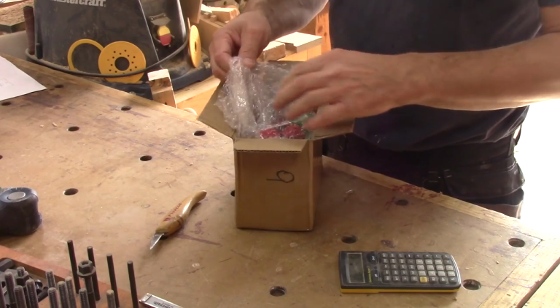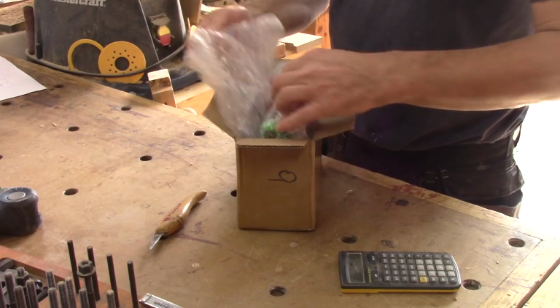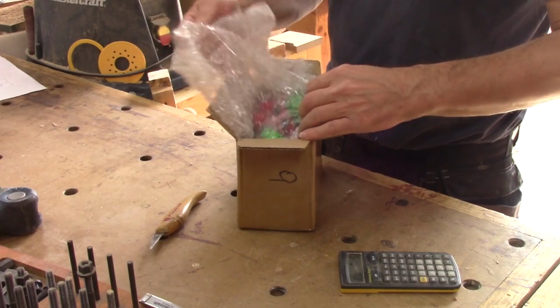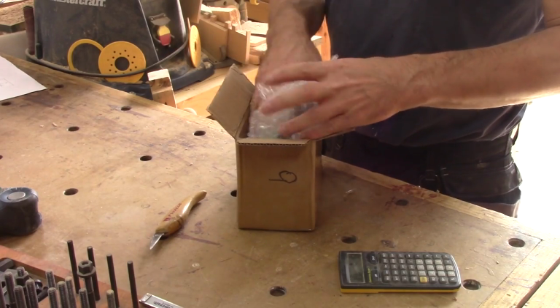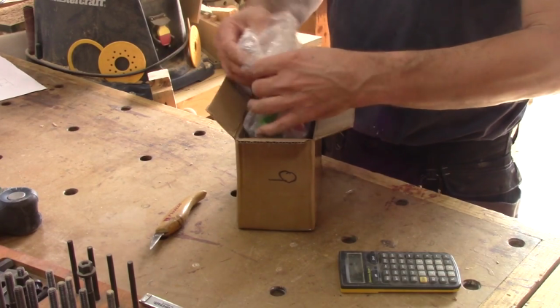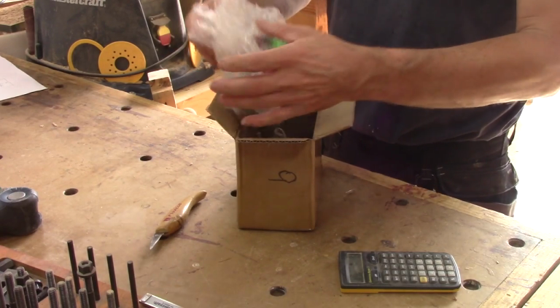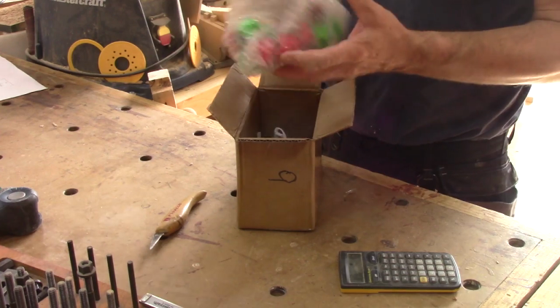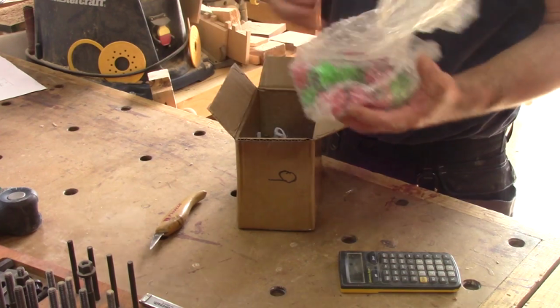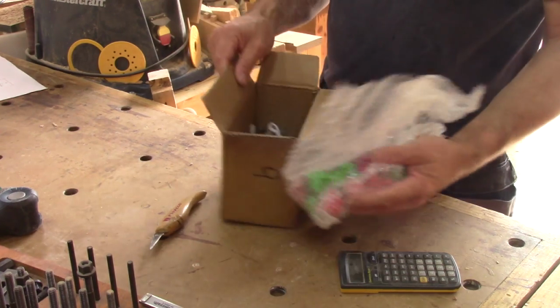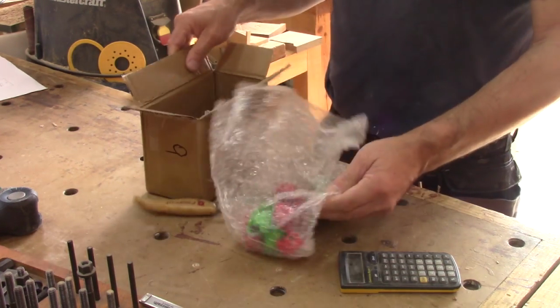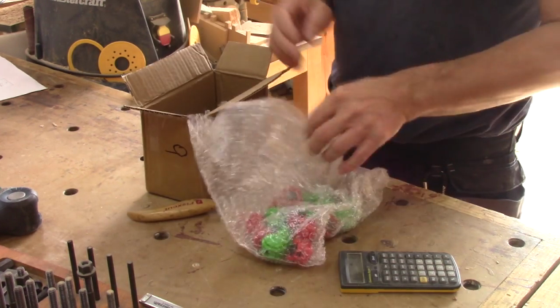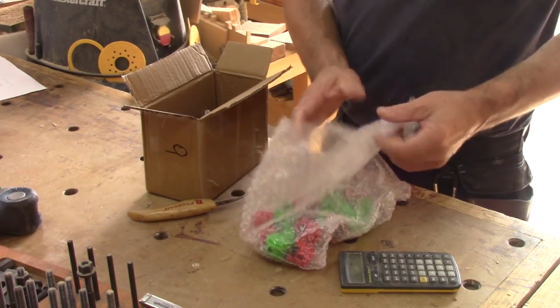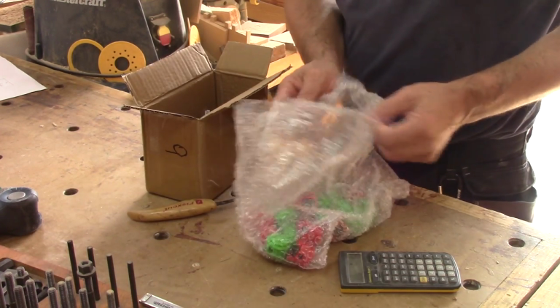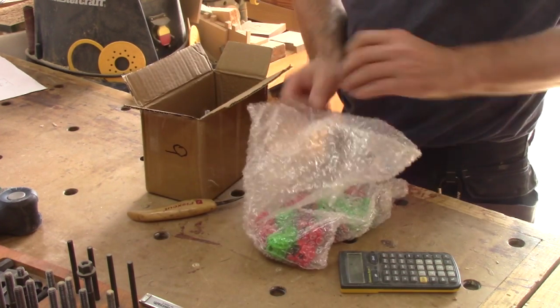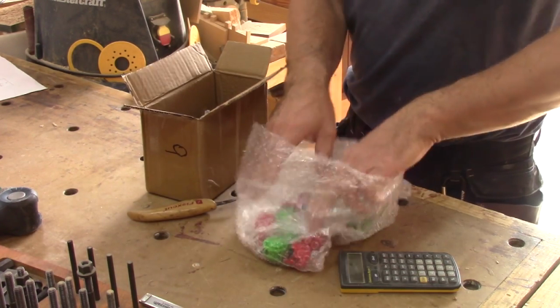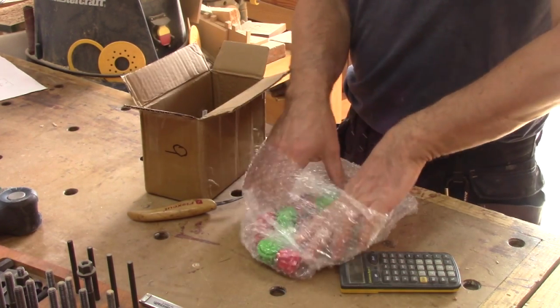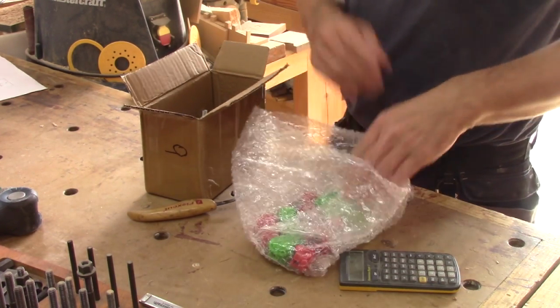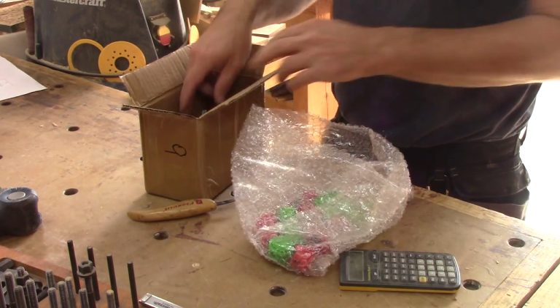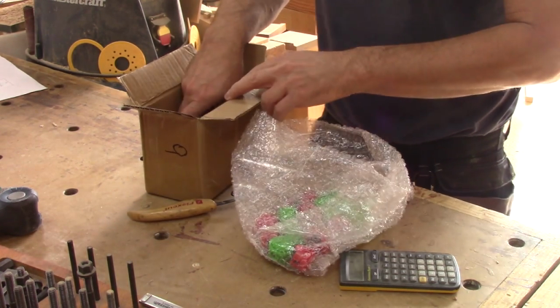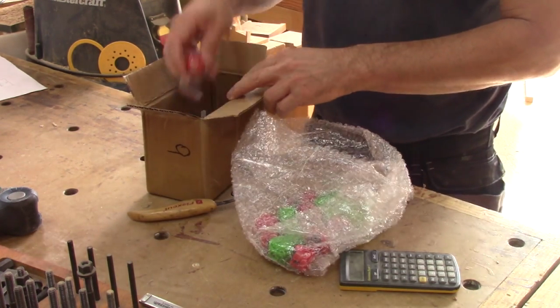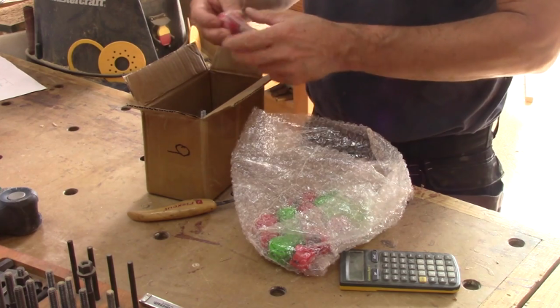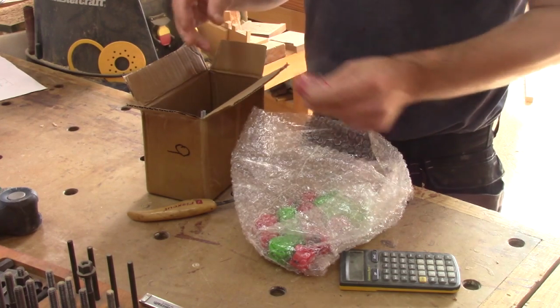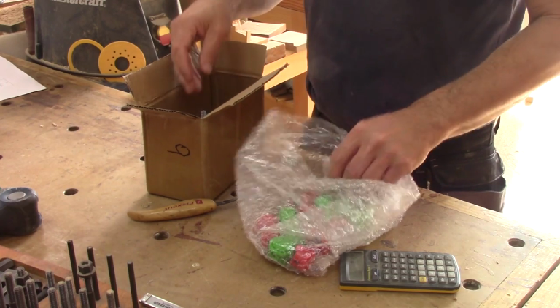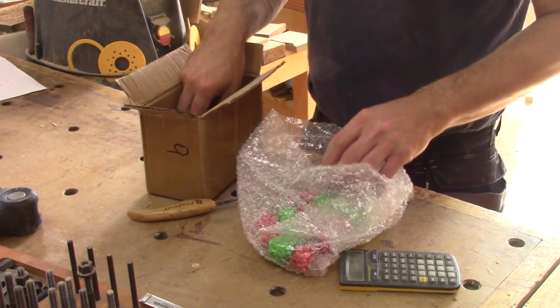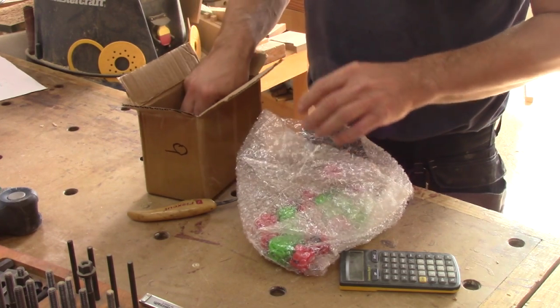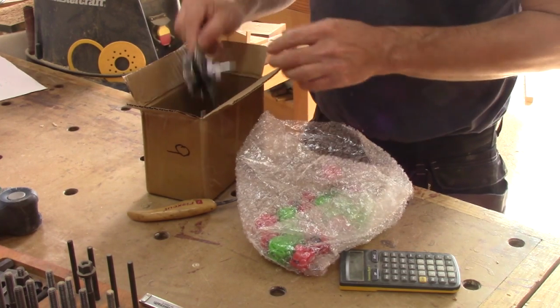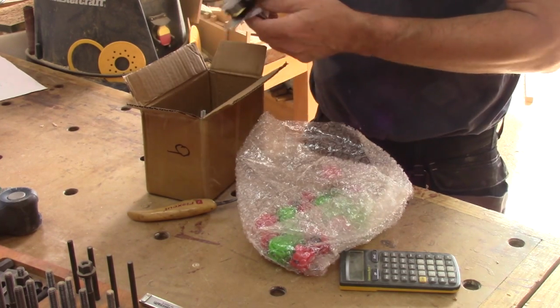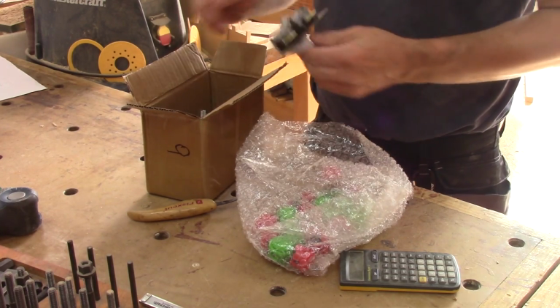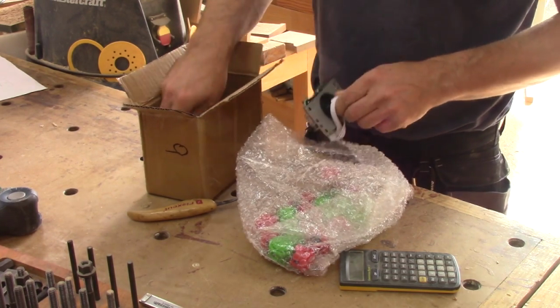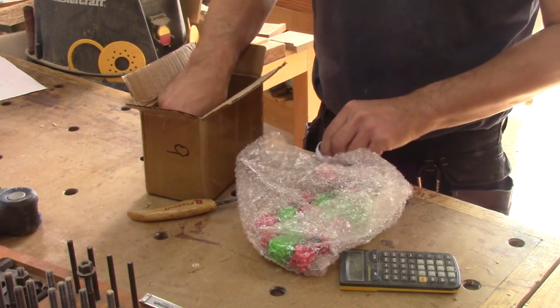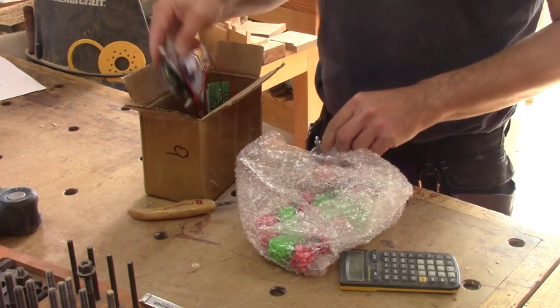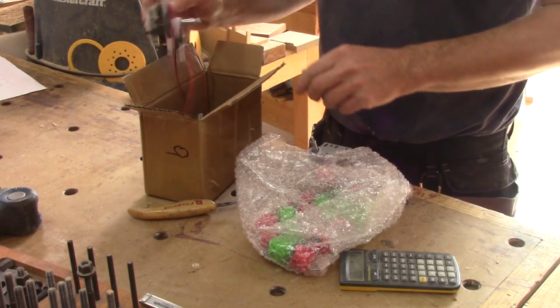But I don't have joysticks to go with my emulator. So I bought this joystick kit. It needs to be assembled and put inside a box. It's perfect — I love making boxes.